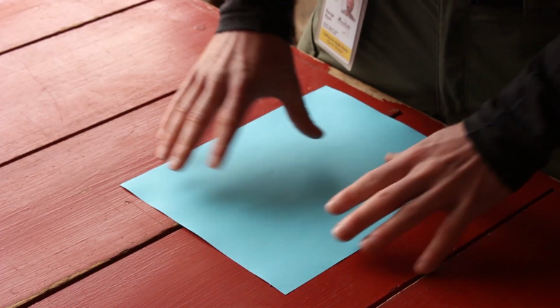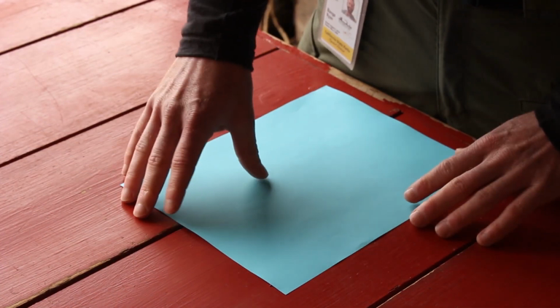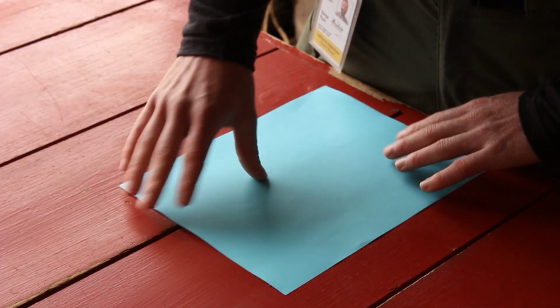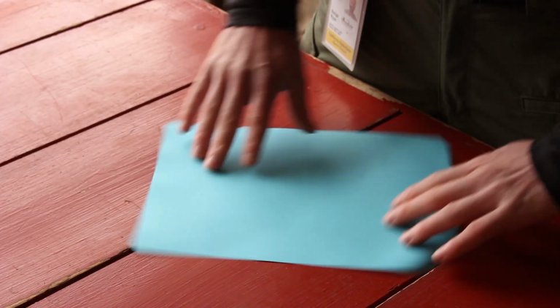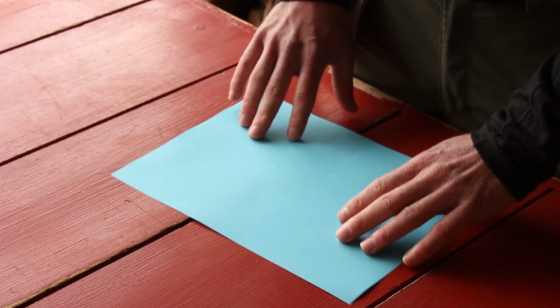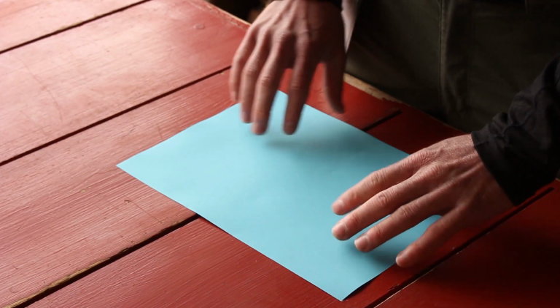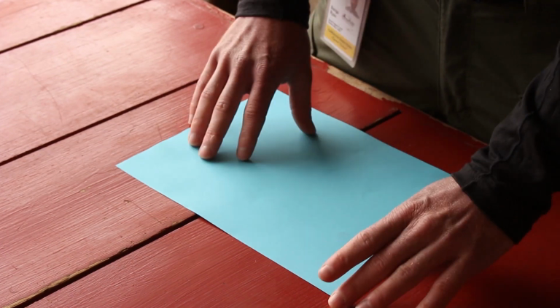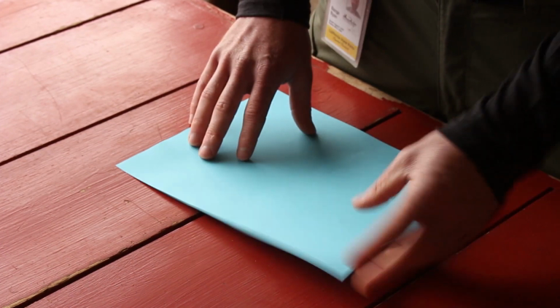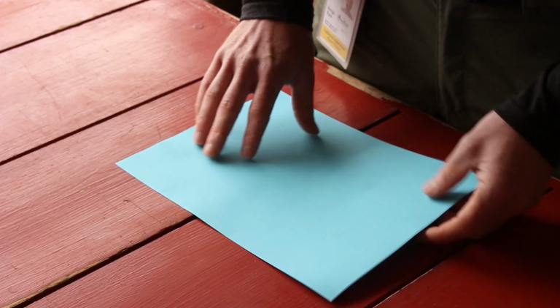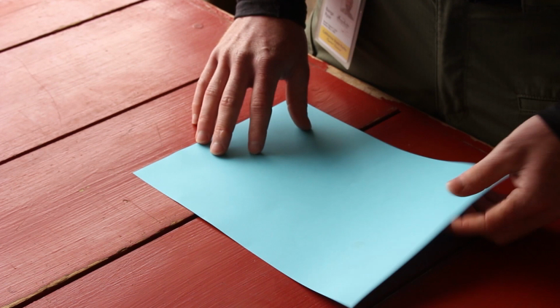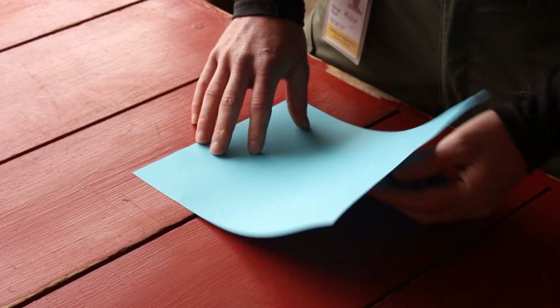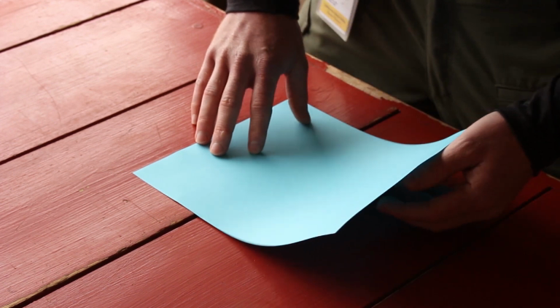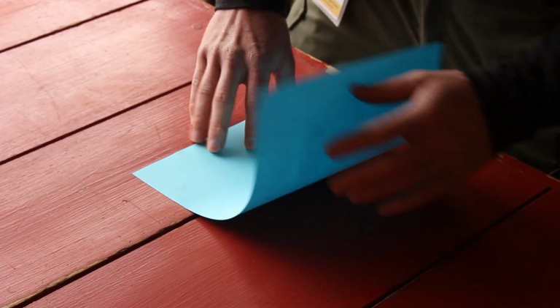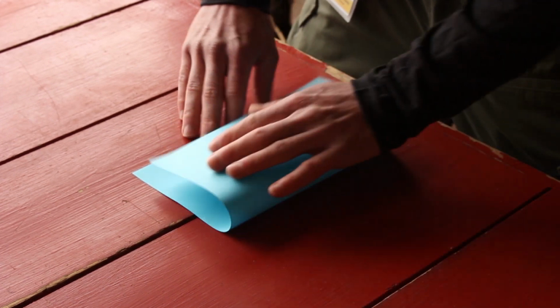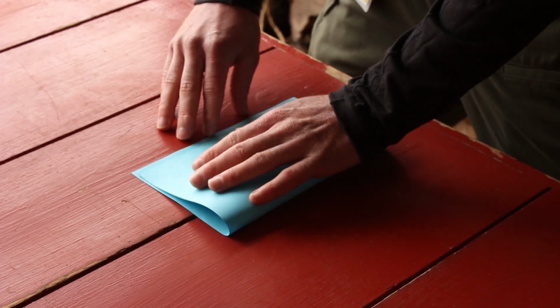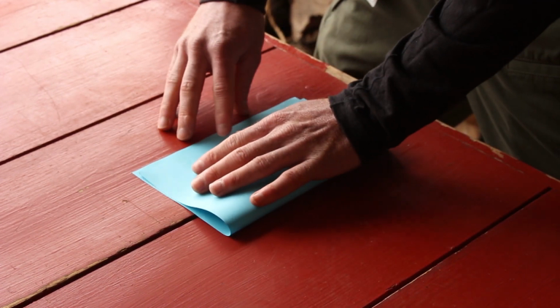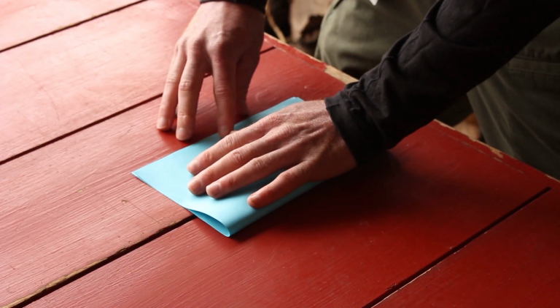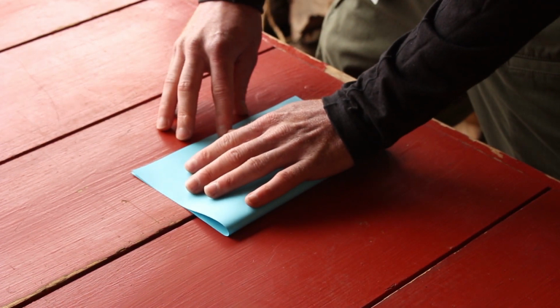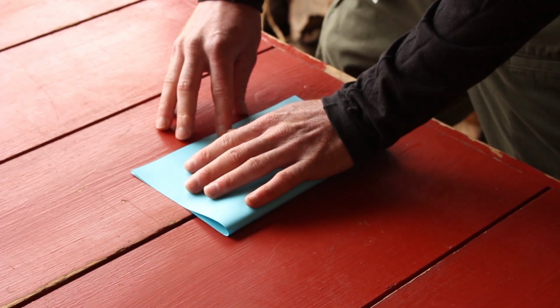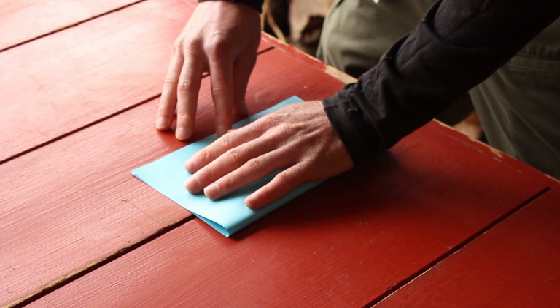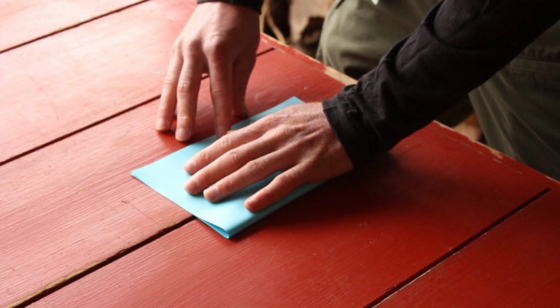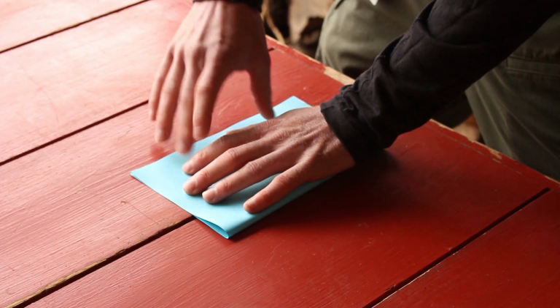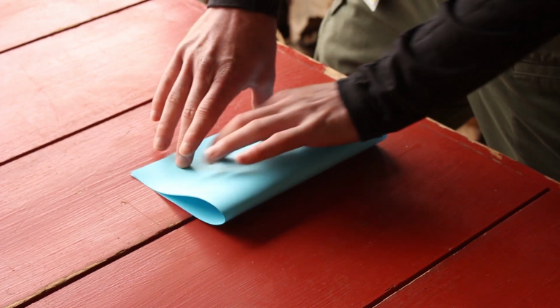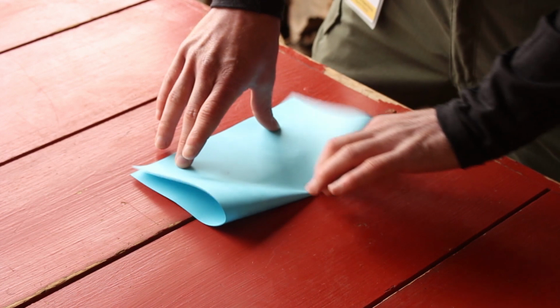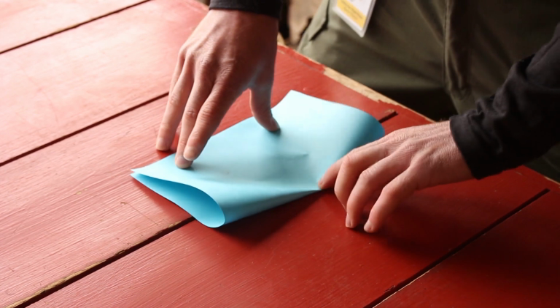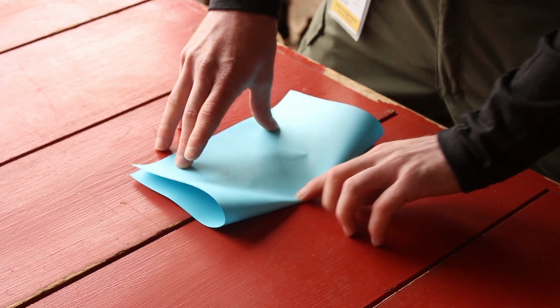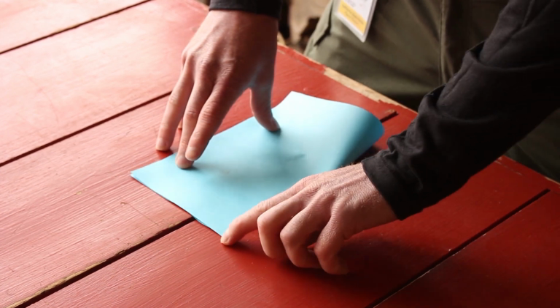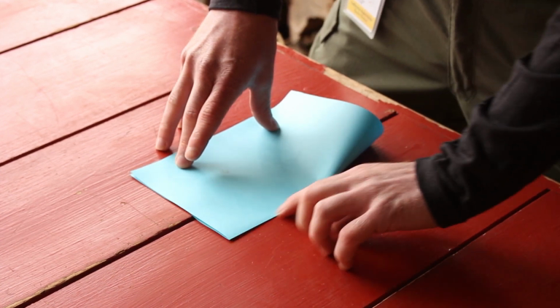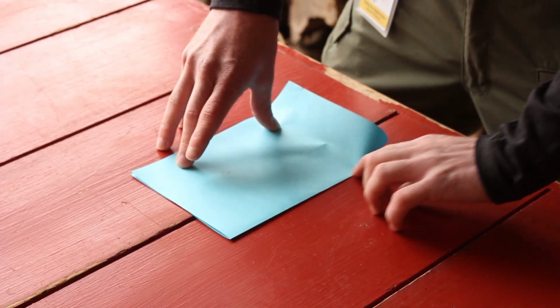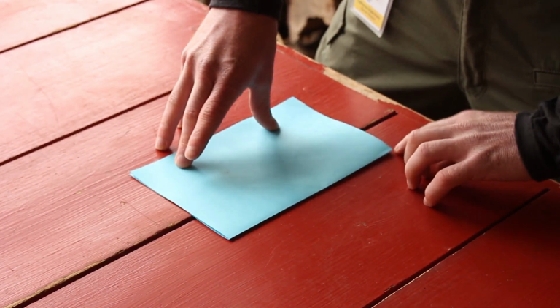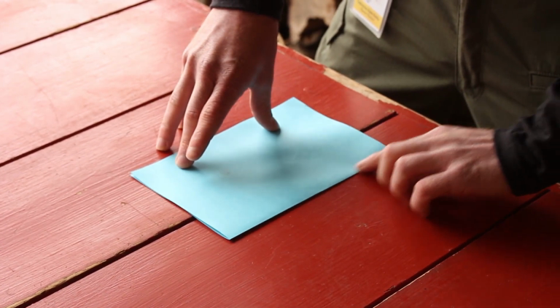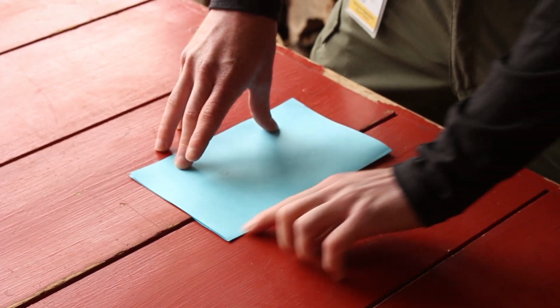So you've got your sheet of paper. First step to creating your paper boat, you're going to take your paper and fold it in half hamburger style. Hold that, get a nice crease going.